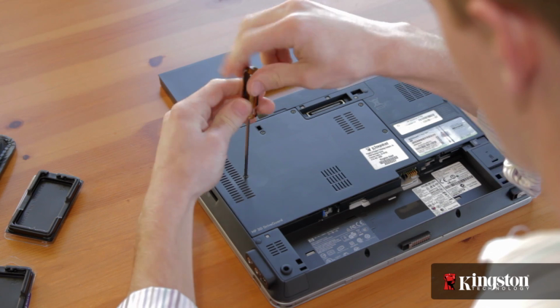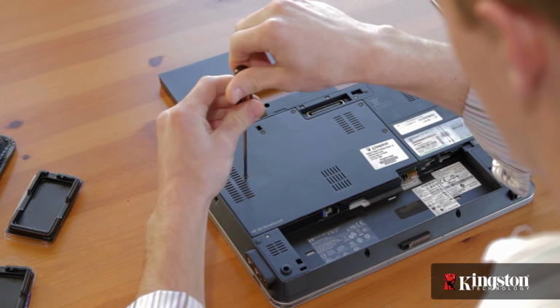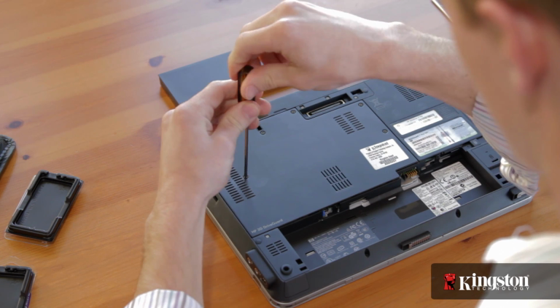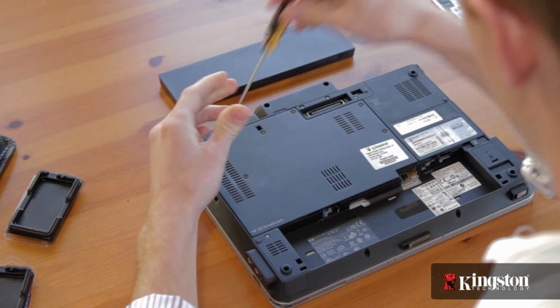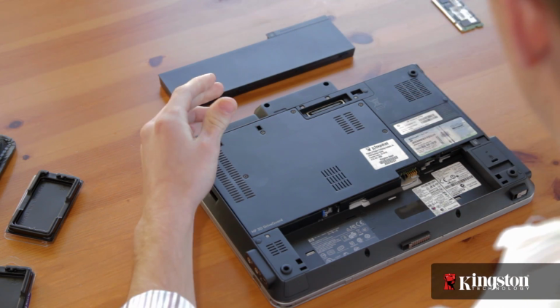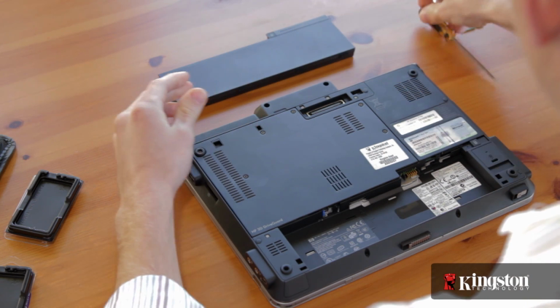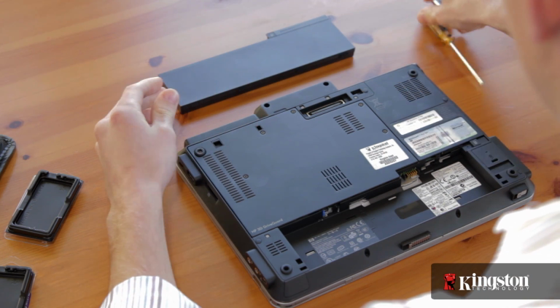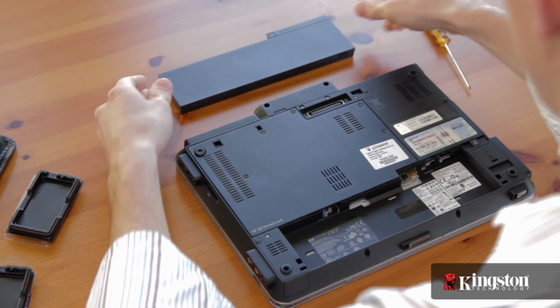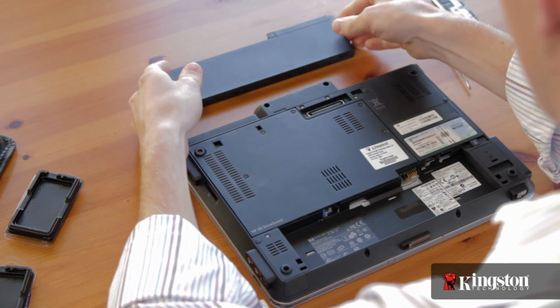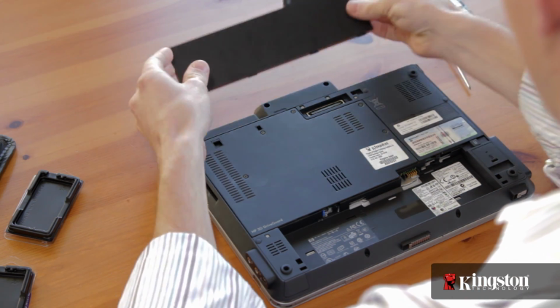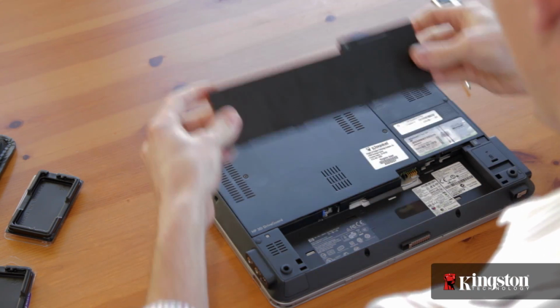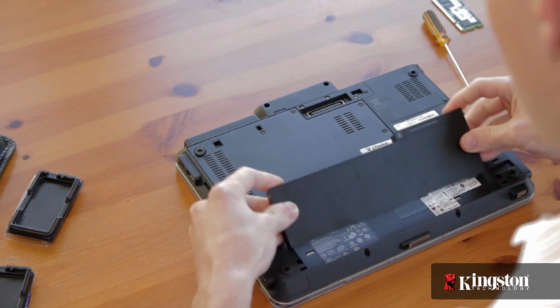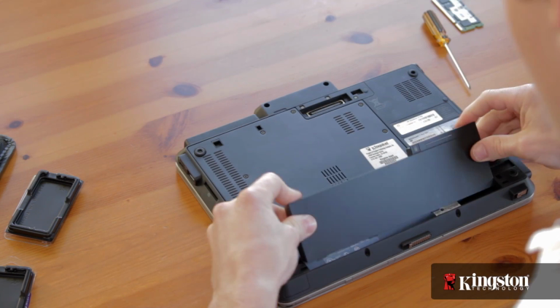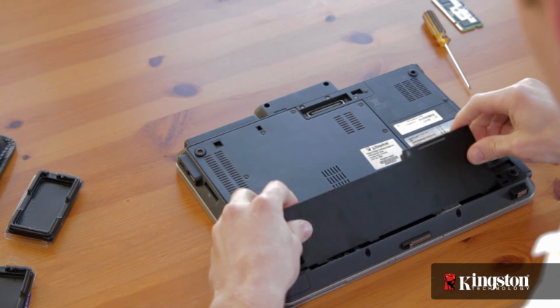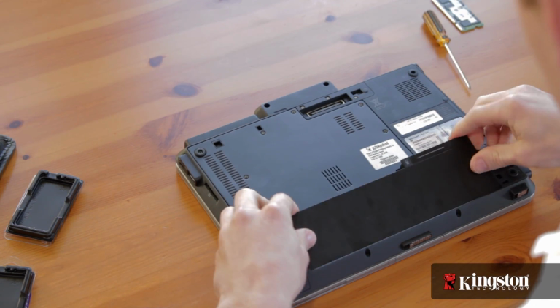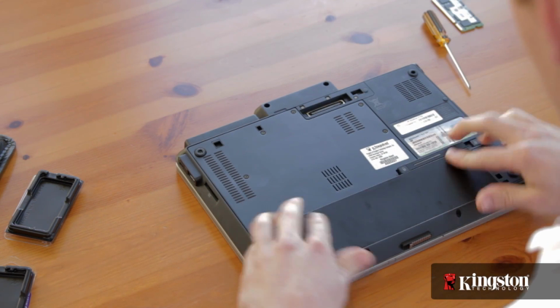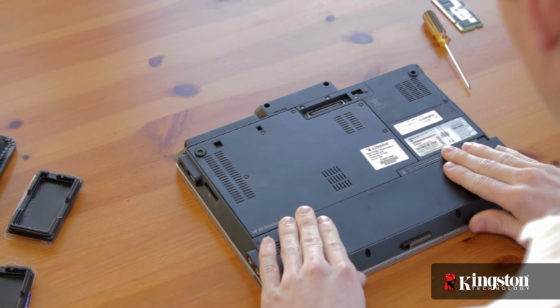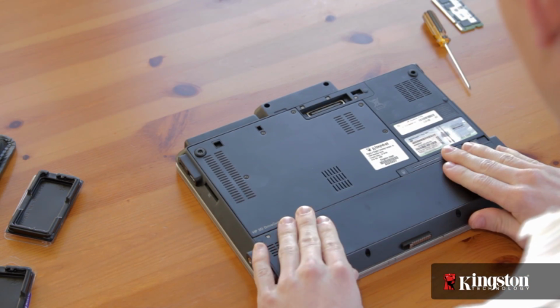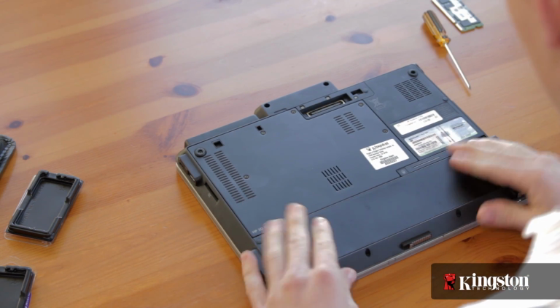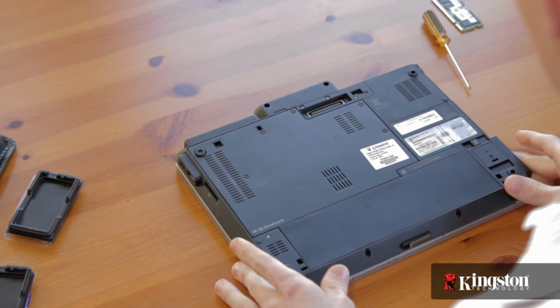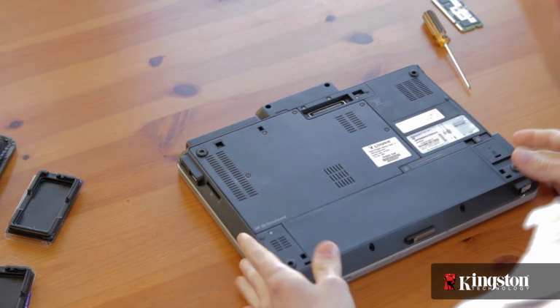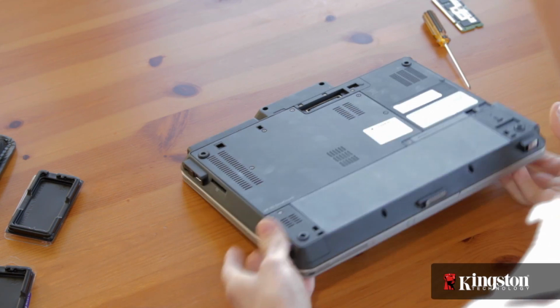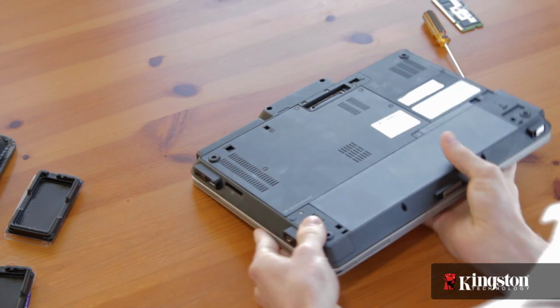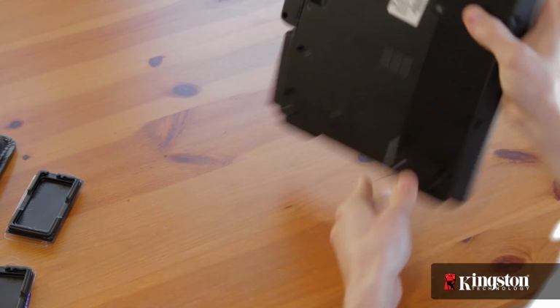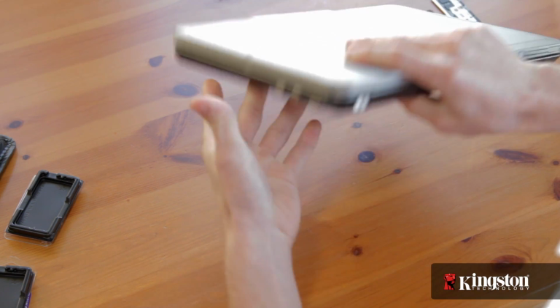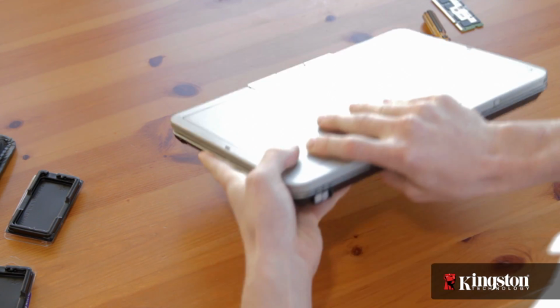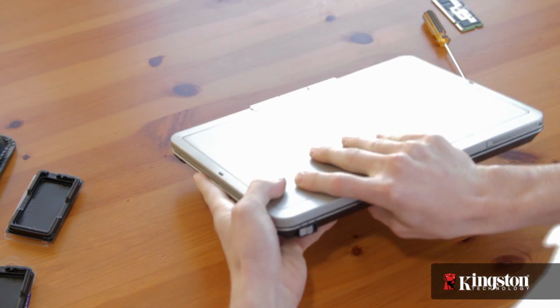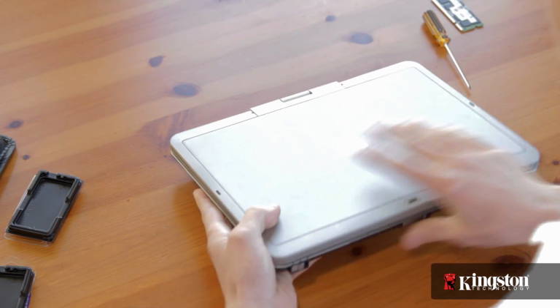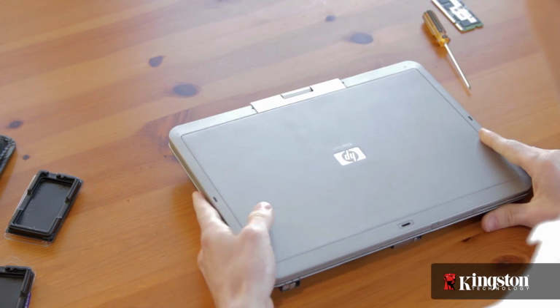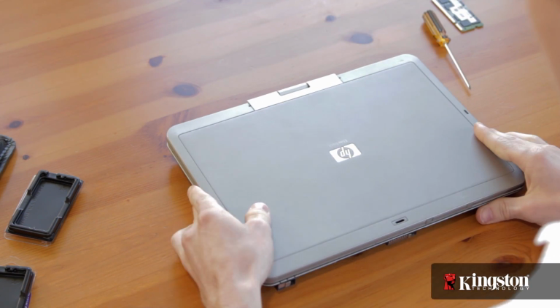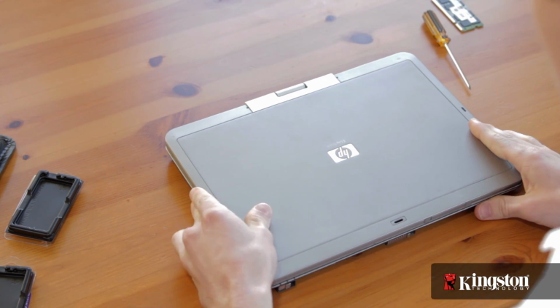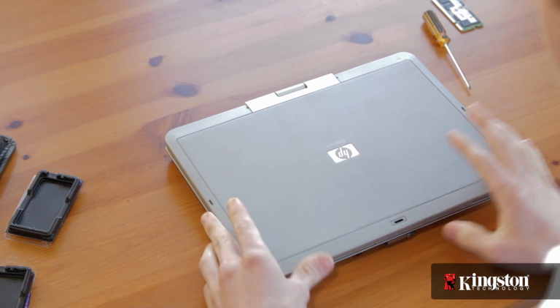Now on some systems, your computer may alert you that the amount of memory has changed. Don't worry, just follow the on-screen instructions to enter the BIOS and accept the changes.